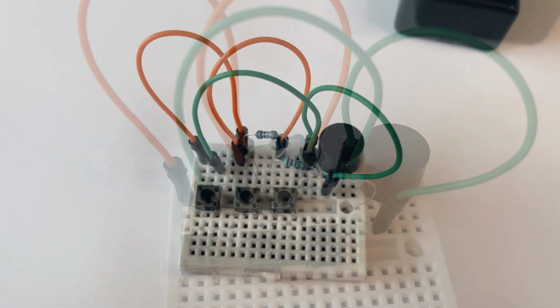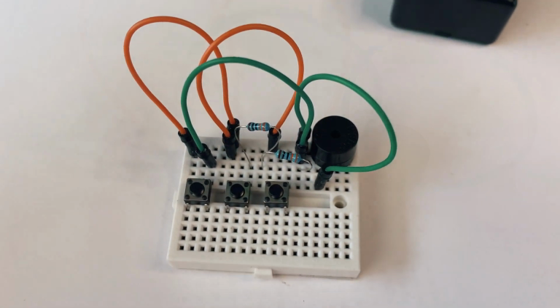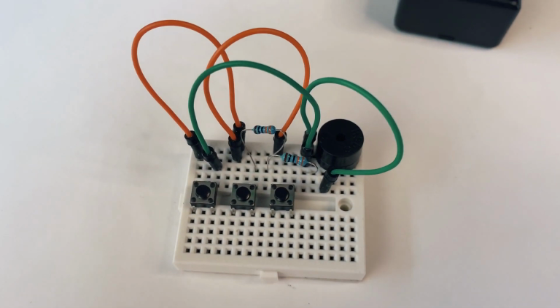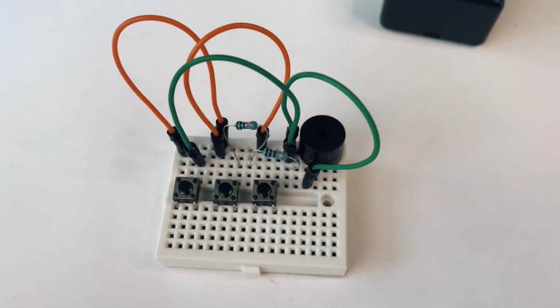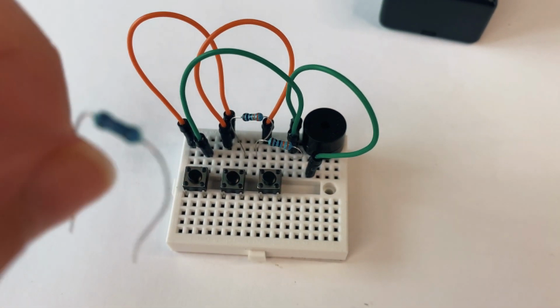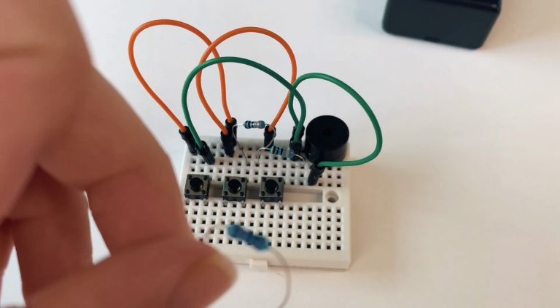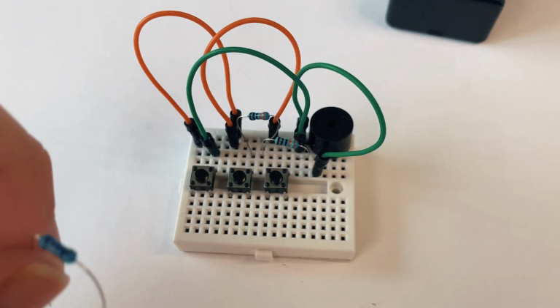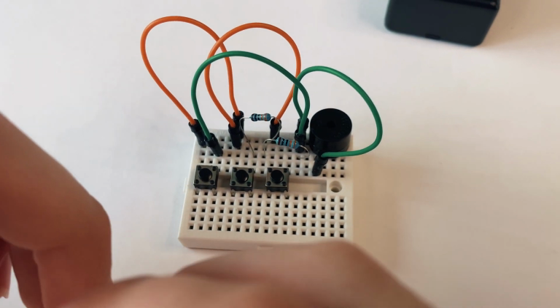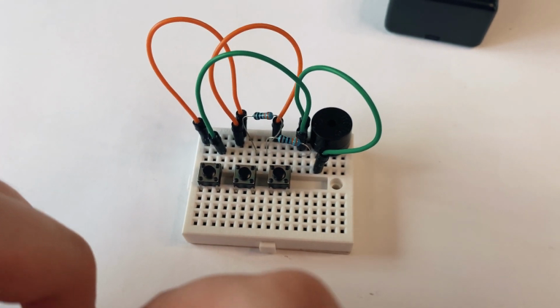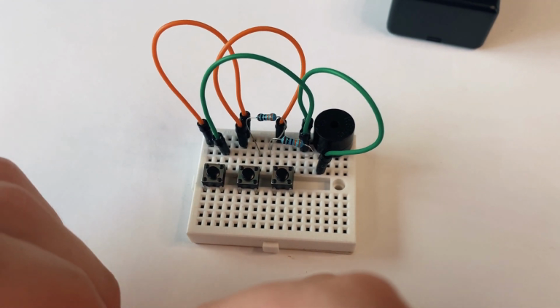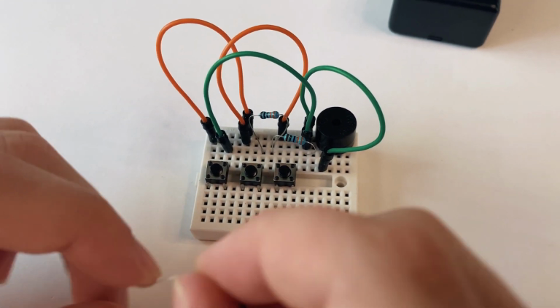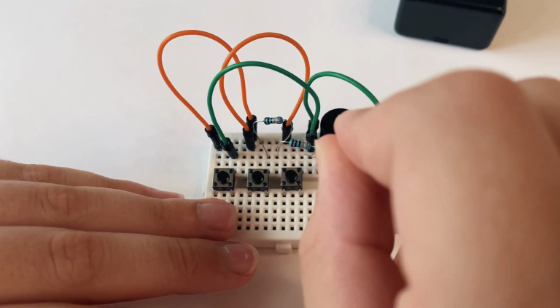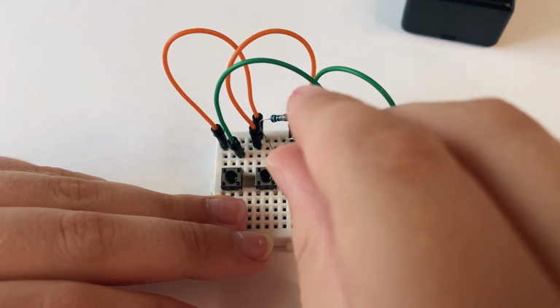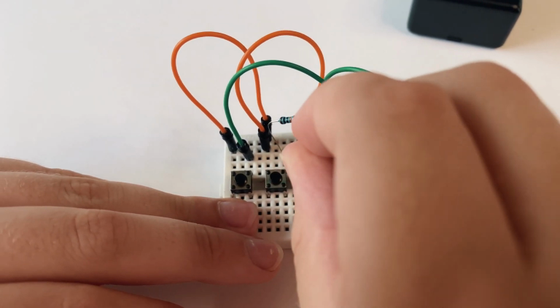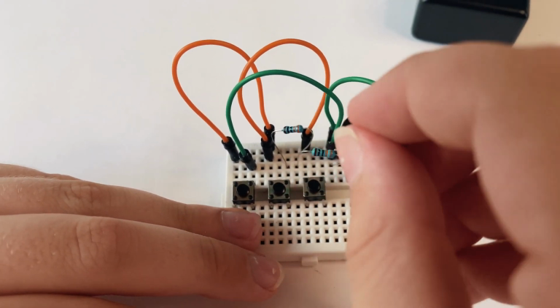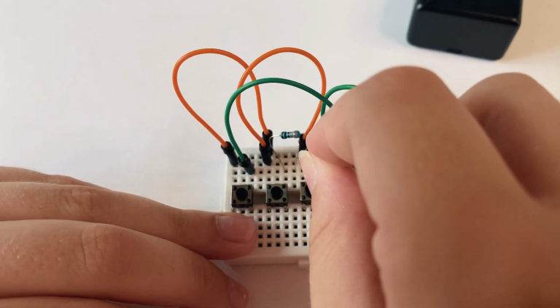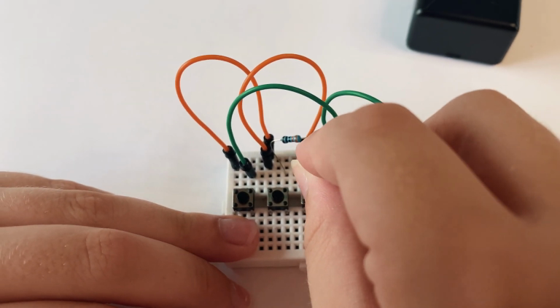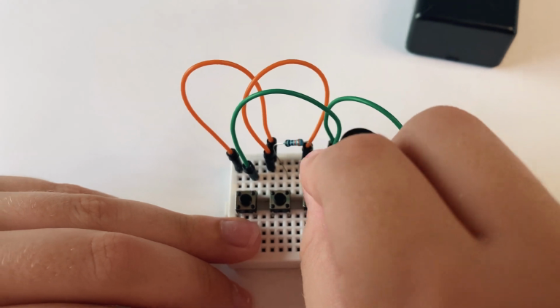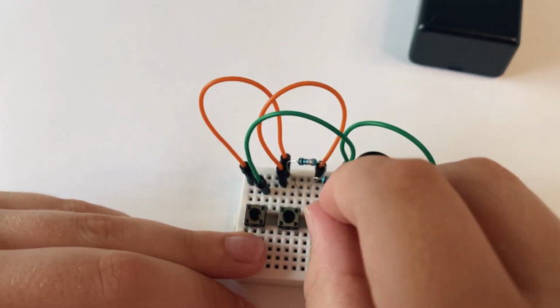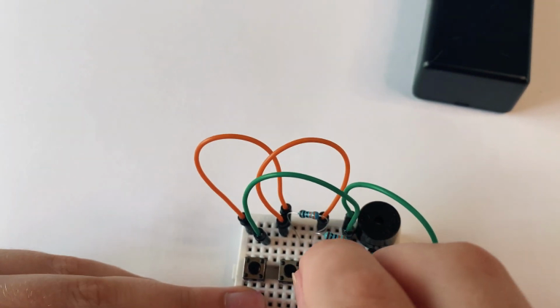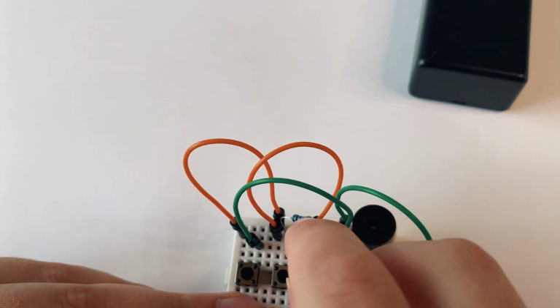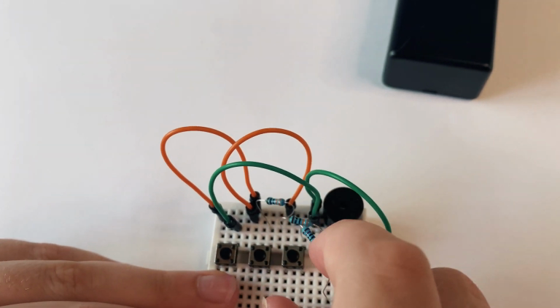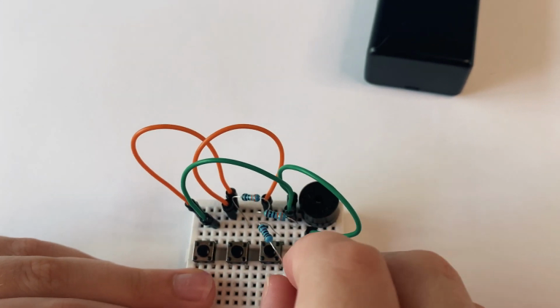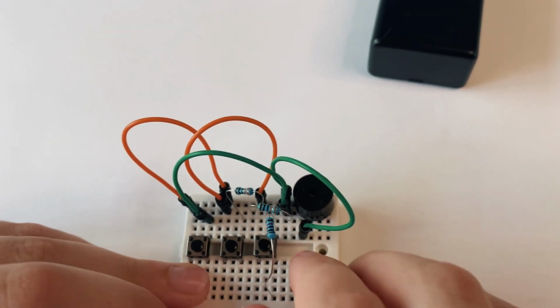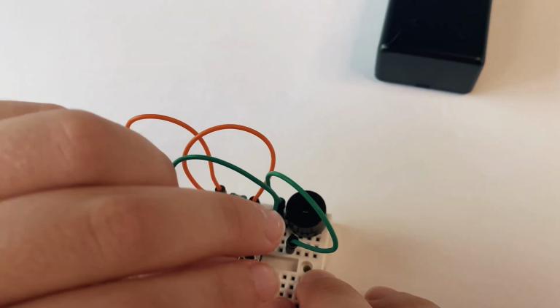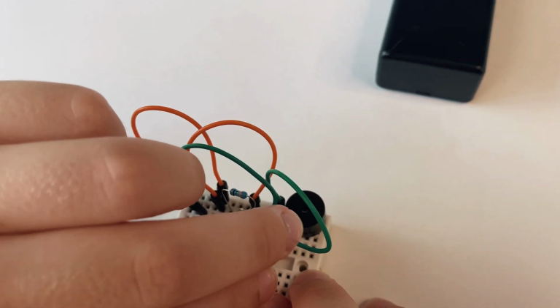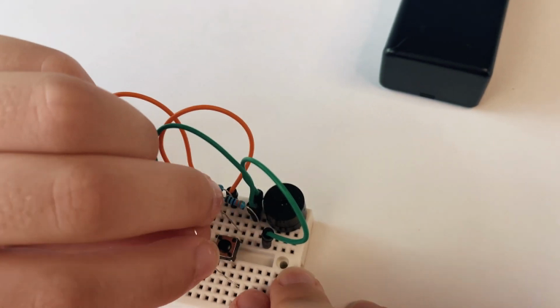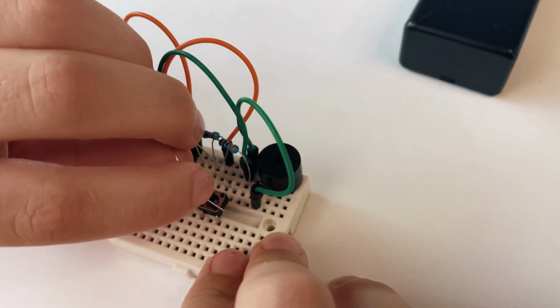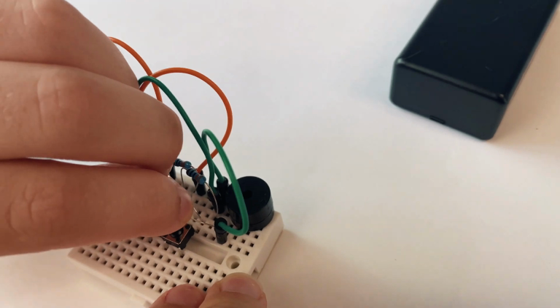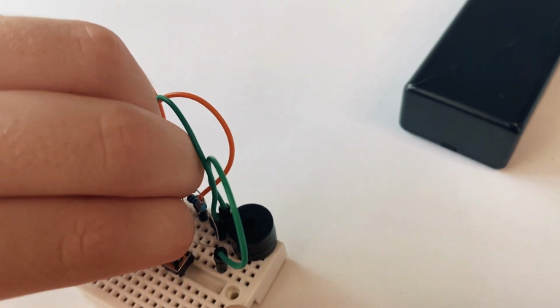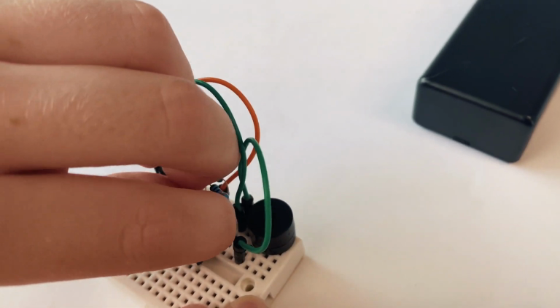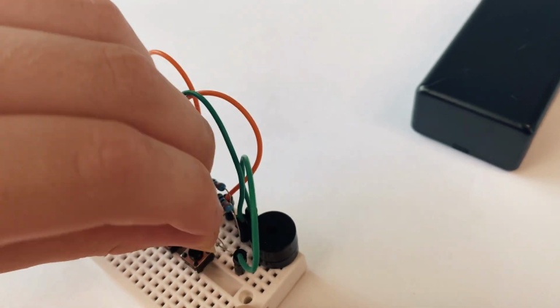Now we can get the 10,000 ohm resistor and put one leg in that hole there, making sure it doesn't touch the other resistor, and put the other end in that hole there.